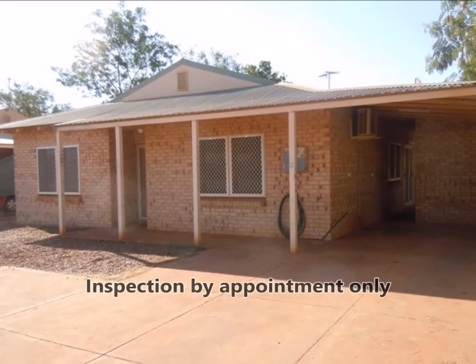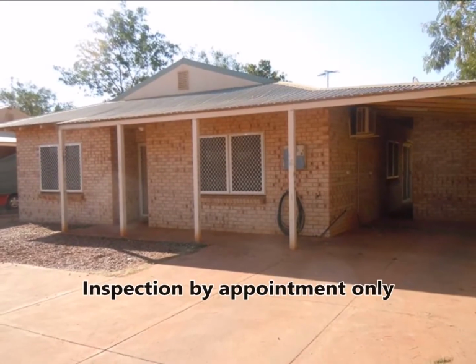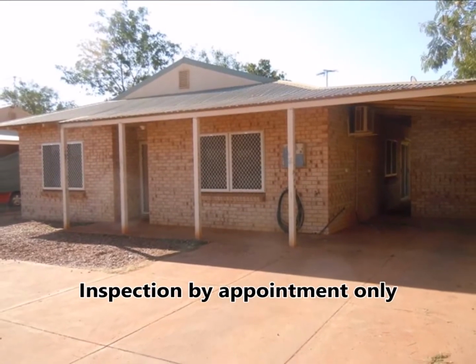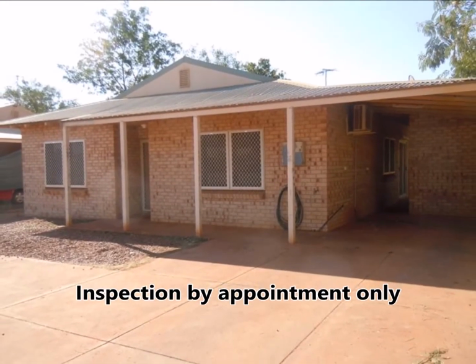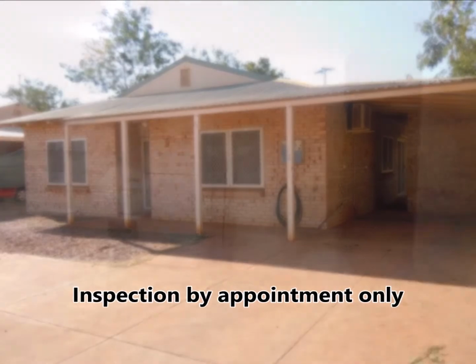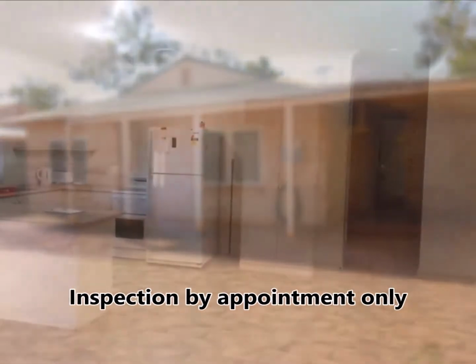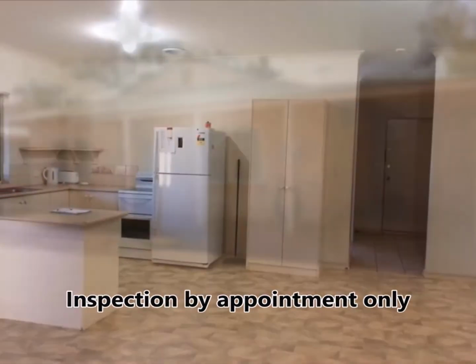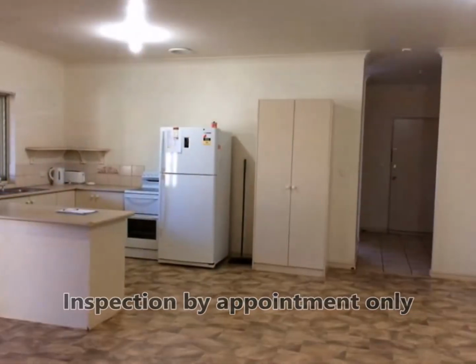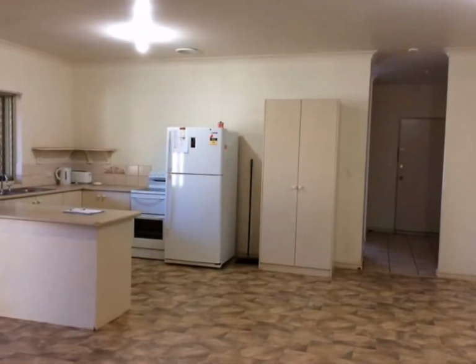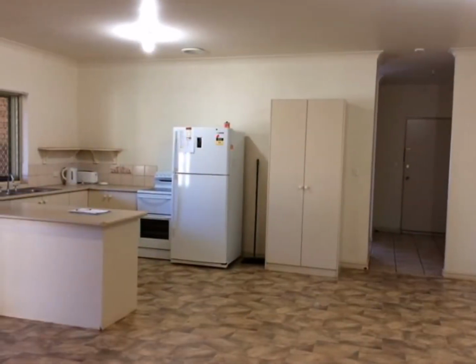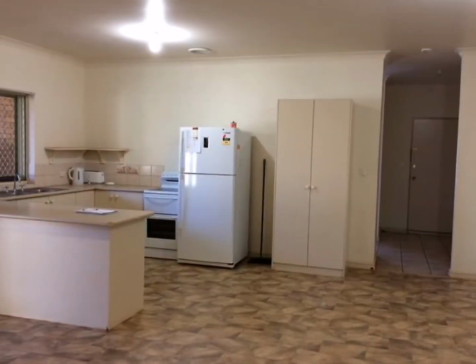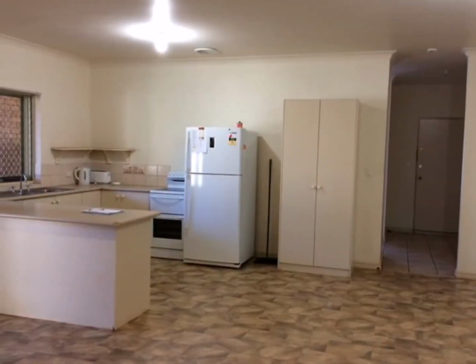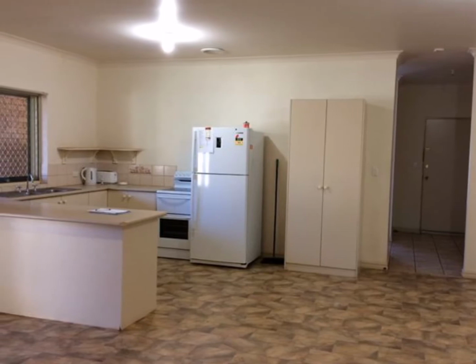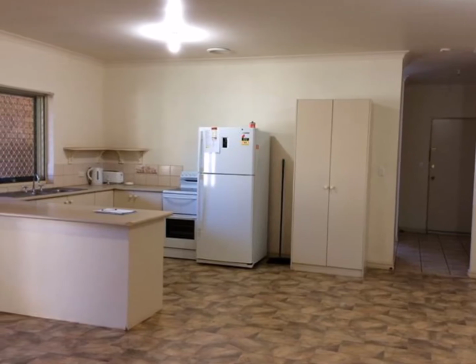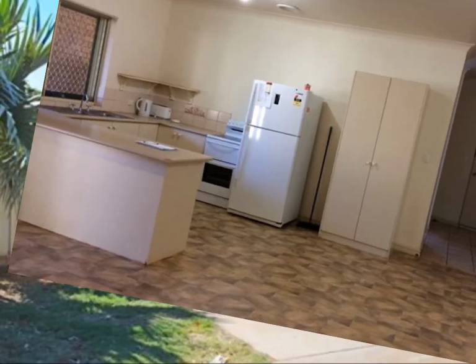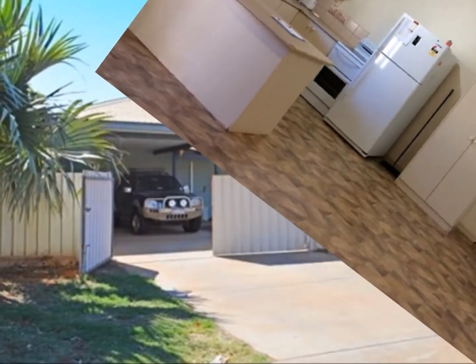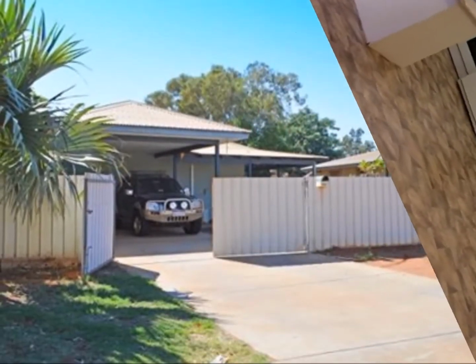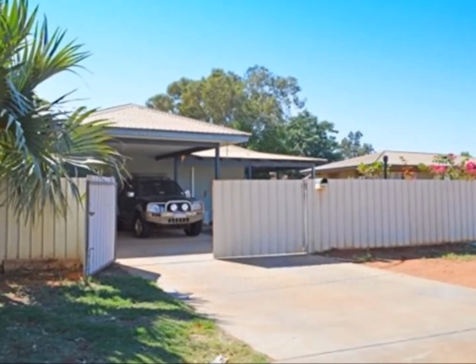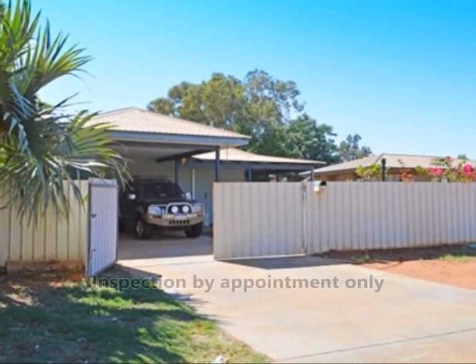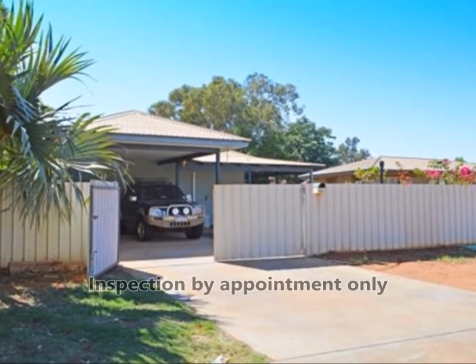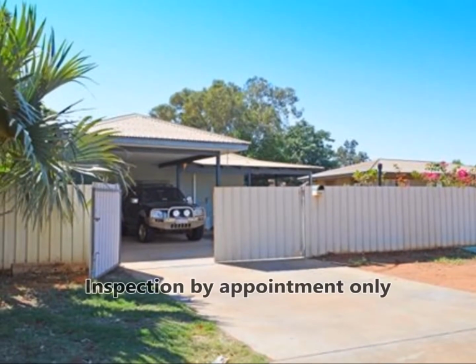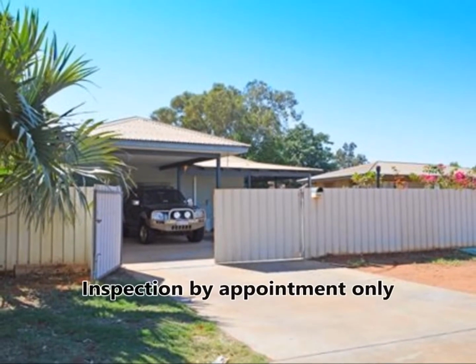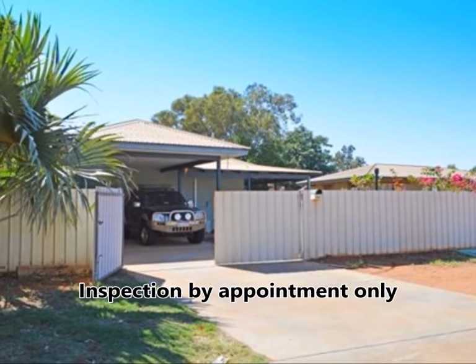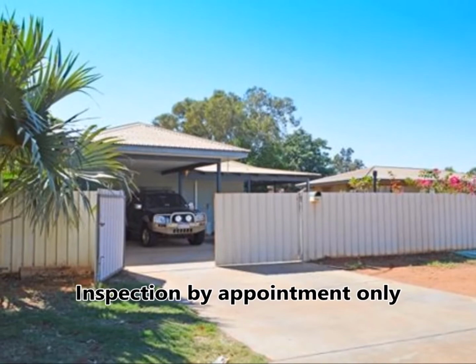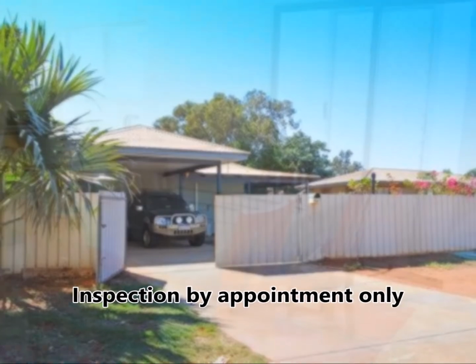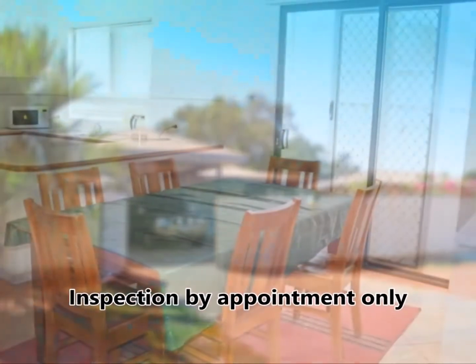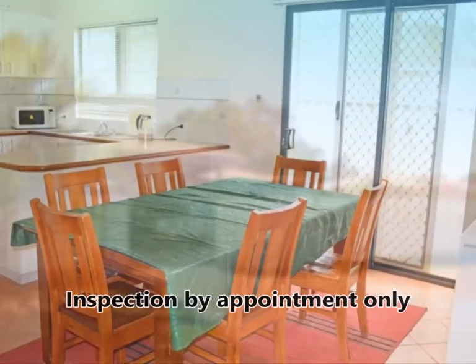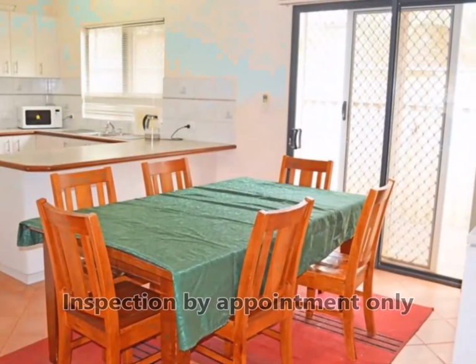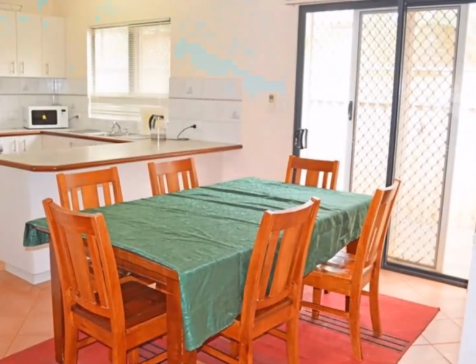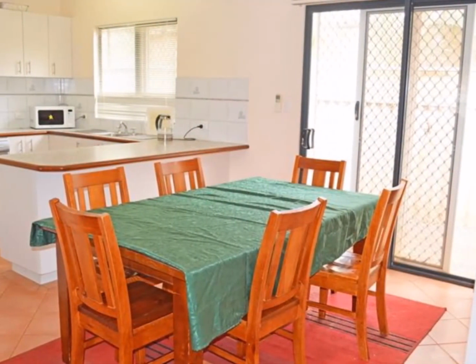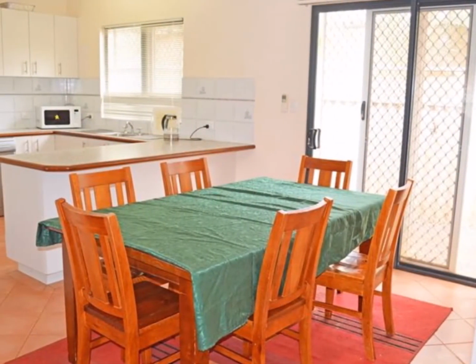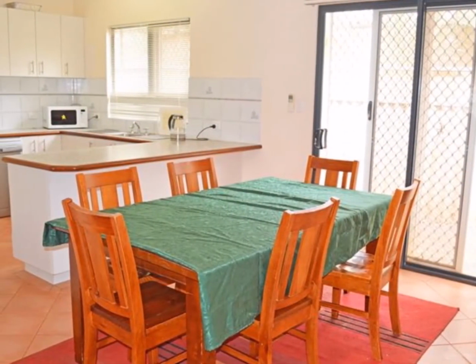35A Masters Way South Headland is a solid brick home you won't buy better. 10A Reynolds in South Headland is a smart three-bedroom home in a quiet cul-de-sac.